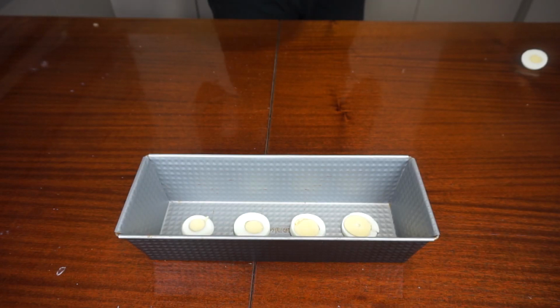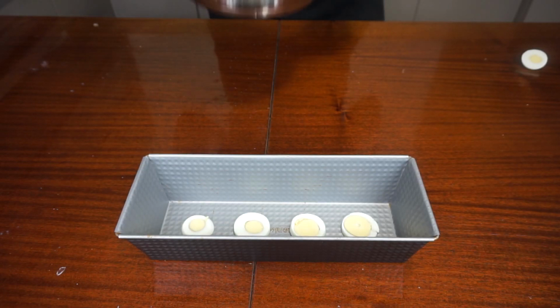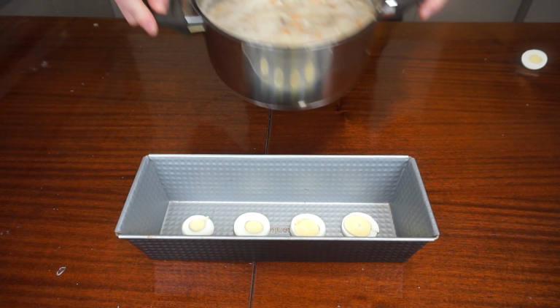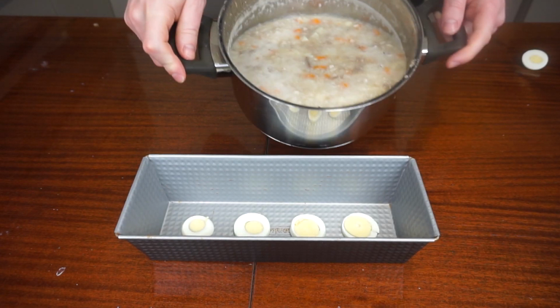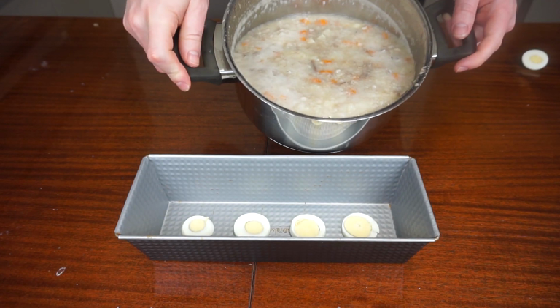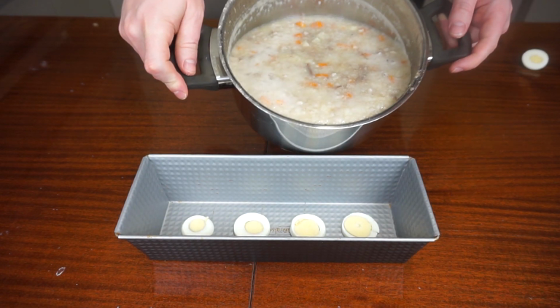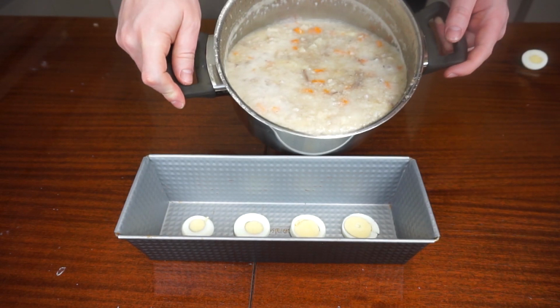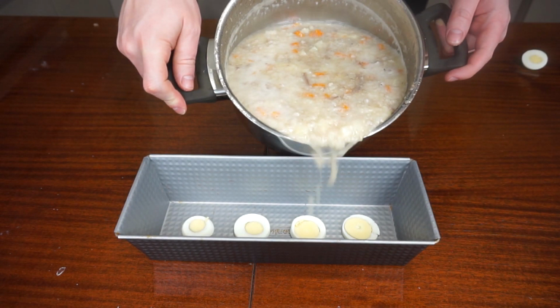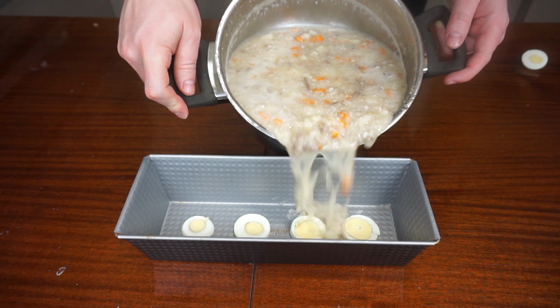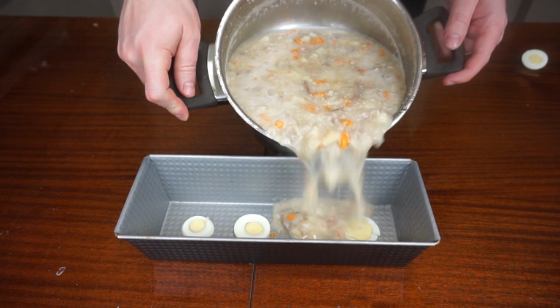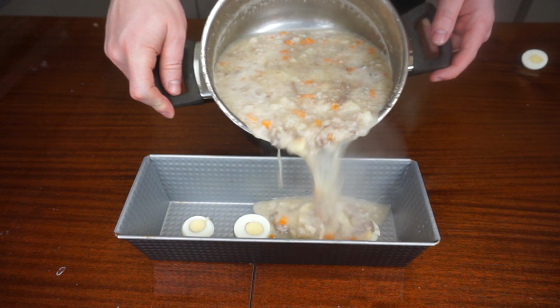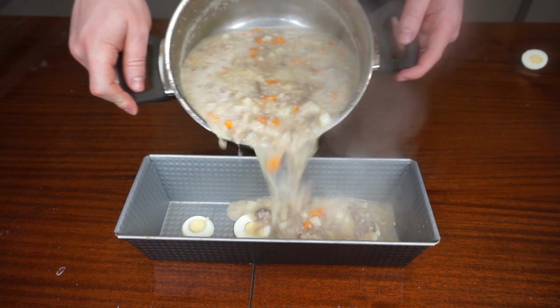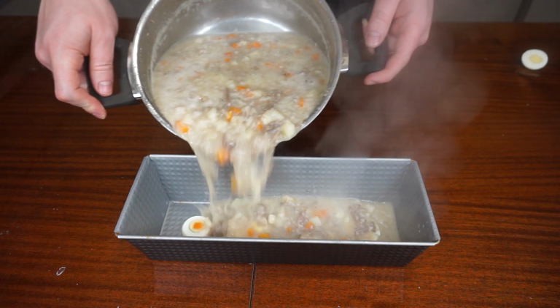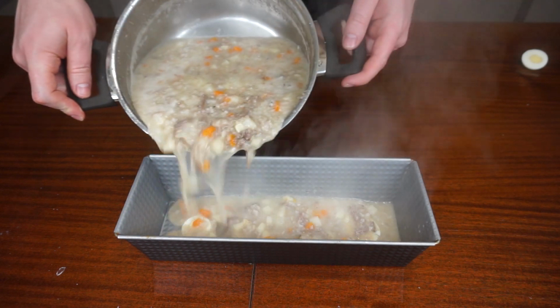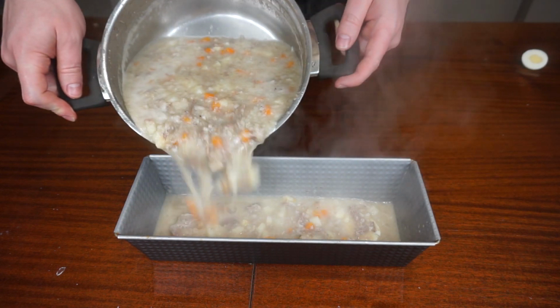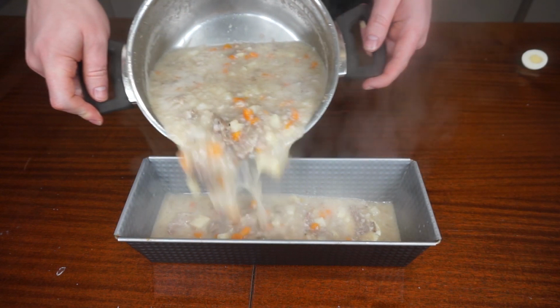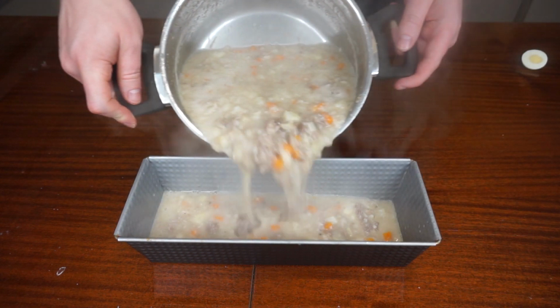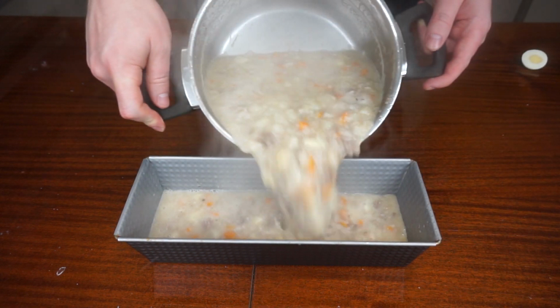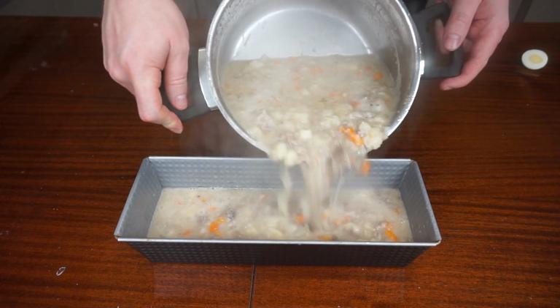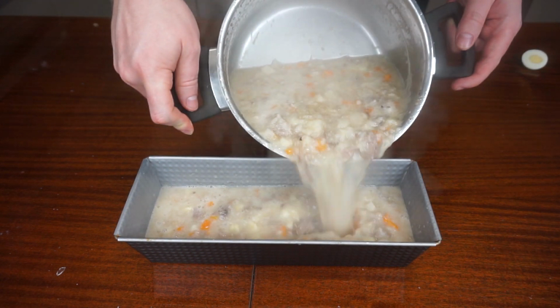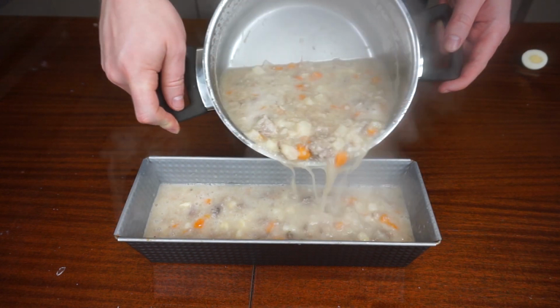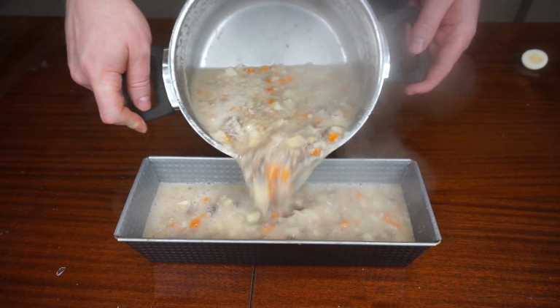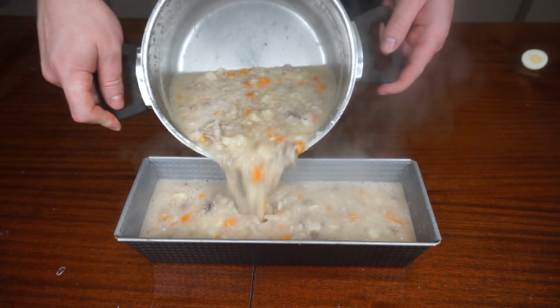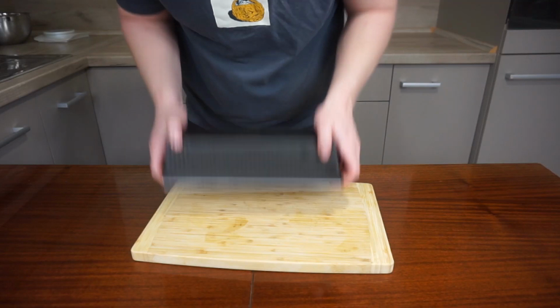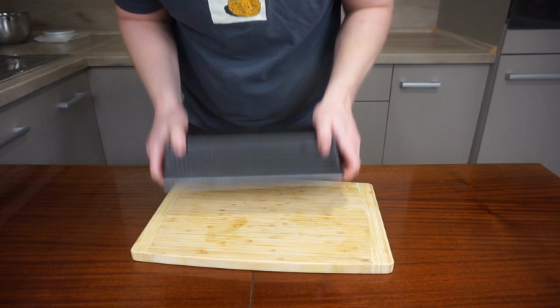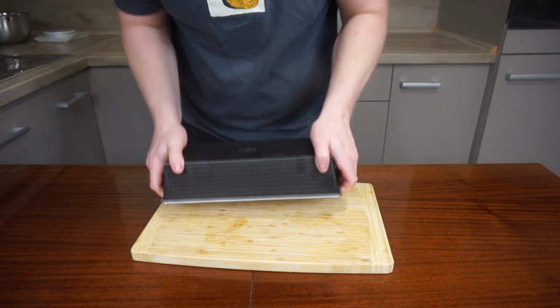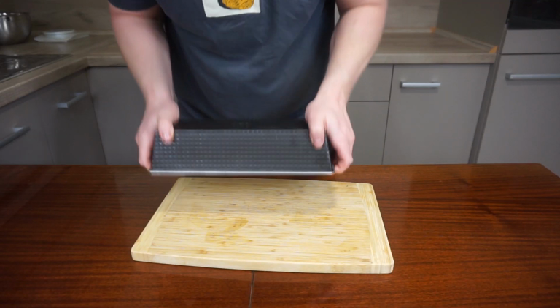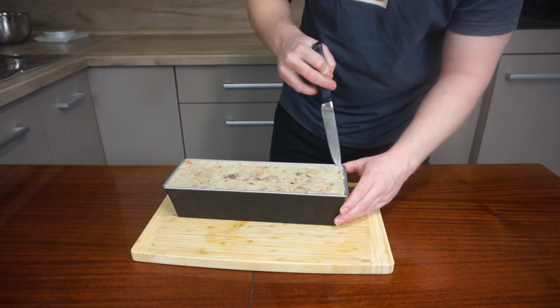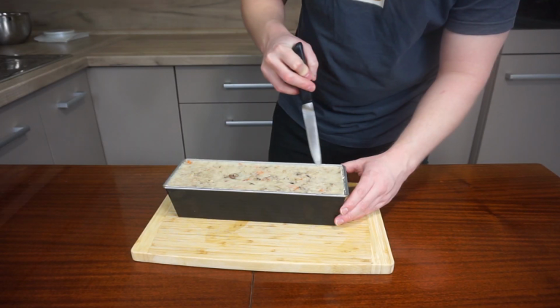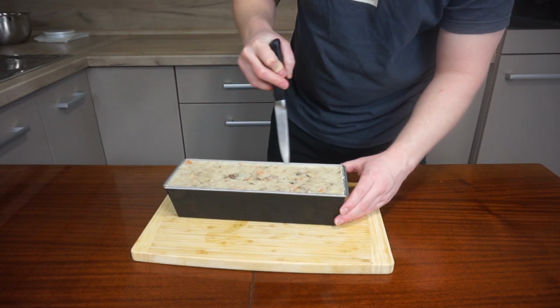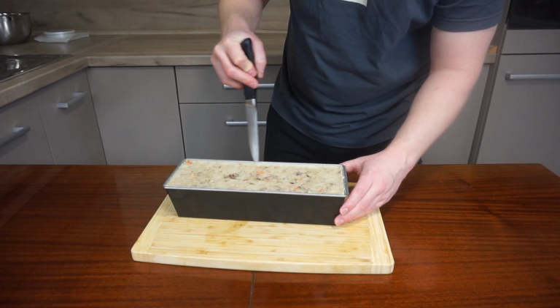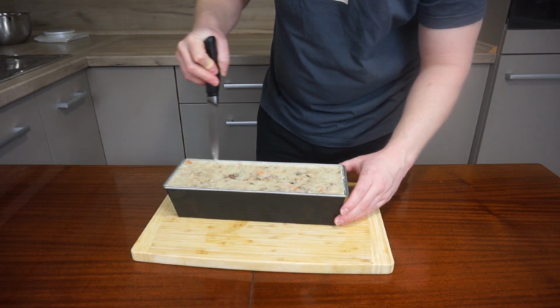Then quickly pour into a mould. You can decorate it with slices of cooked egg. Store in the refrigerator overnight to thicken it up and rest. If it doesn't want to come out, try running a knife along the sides of the mould.